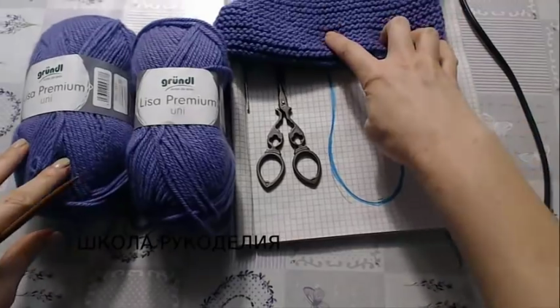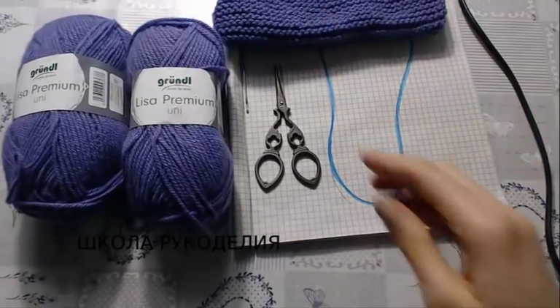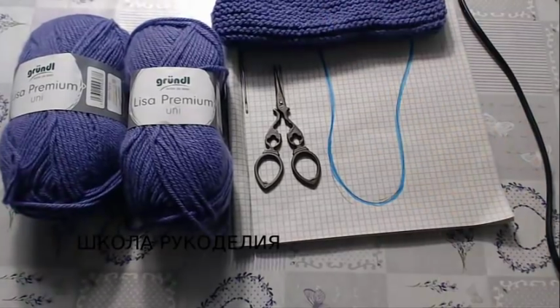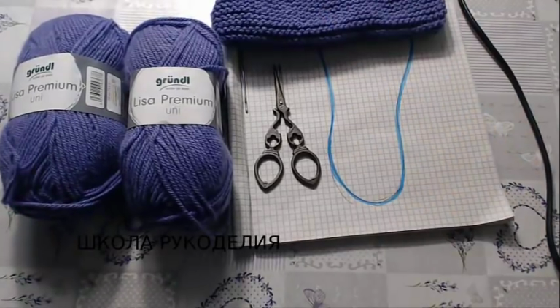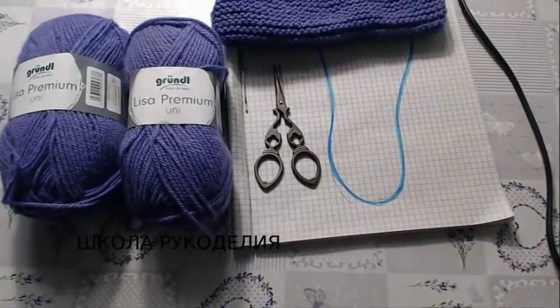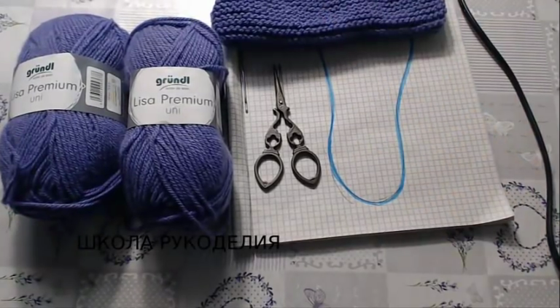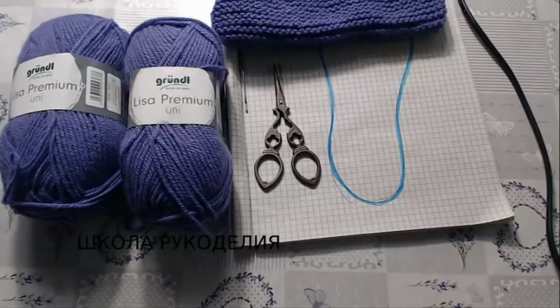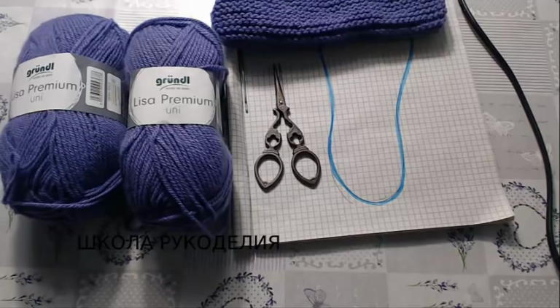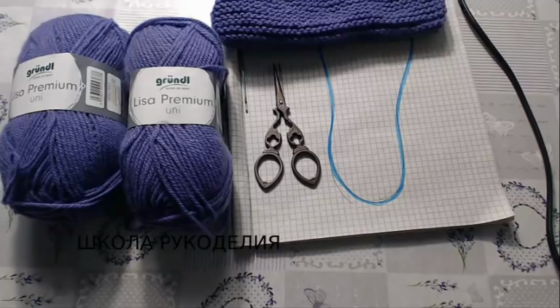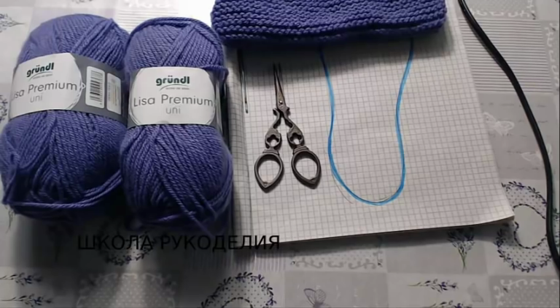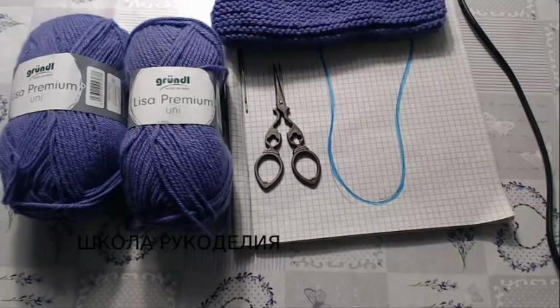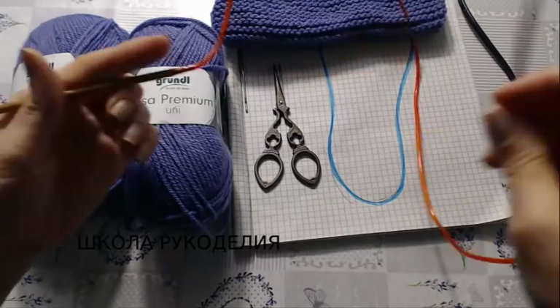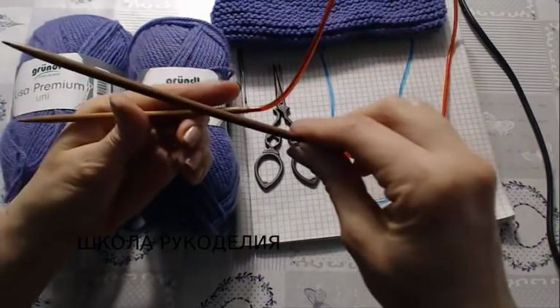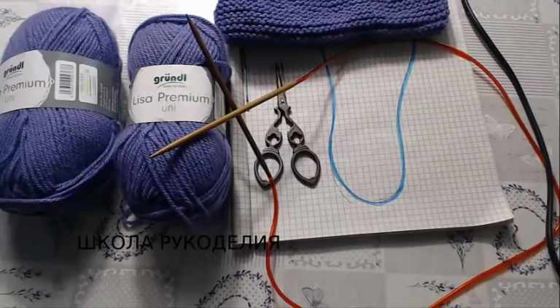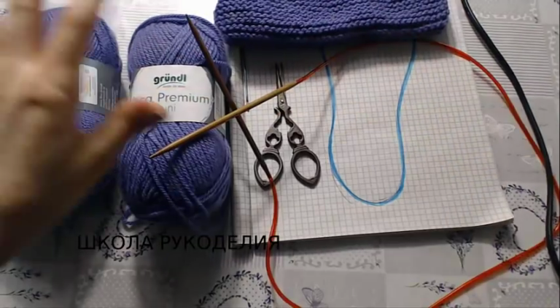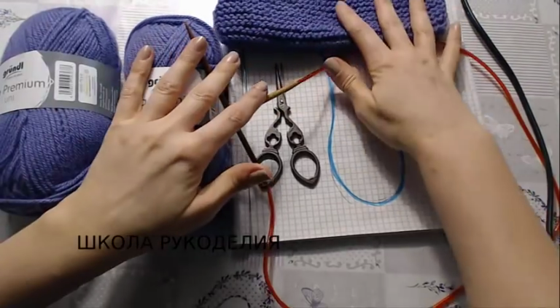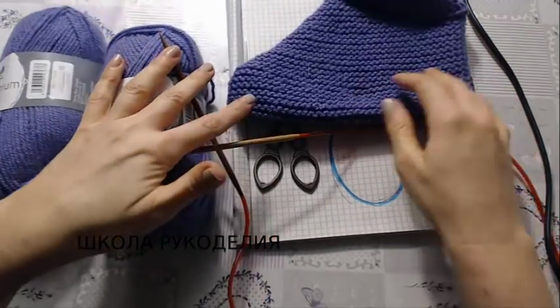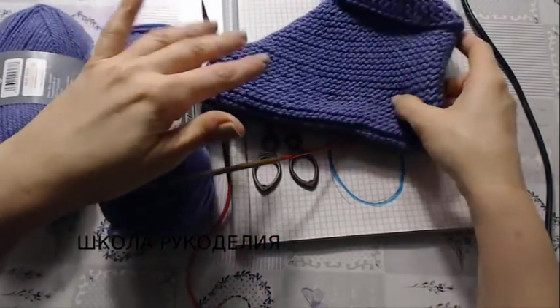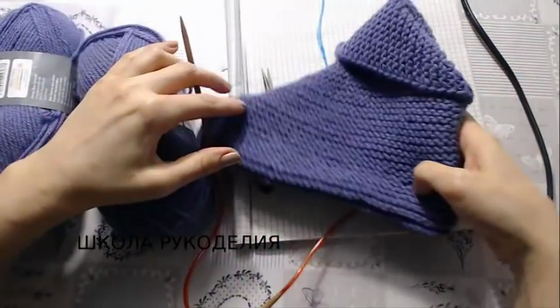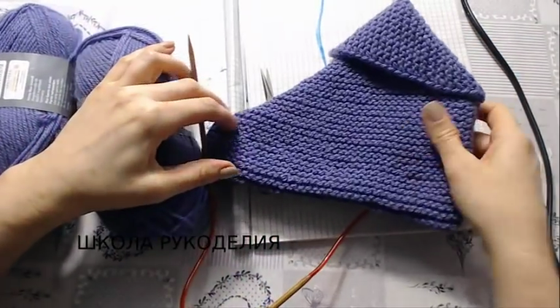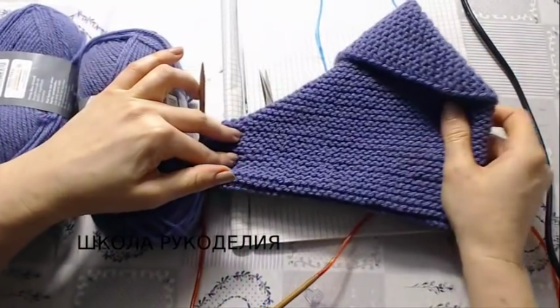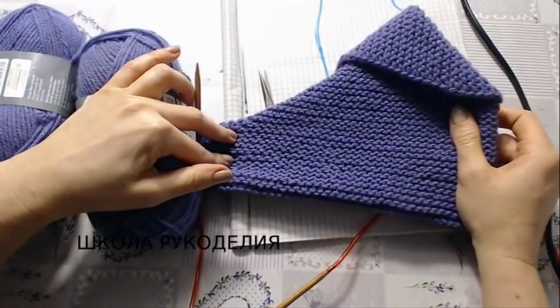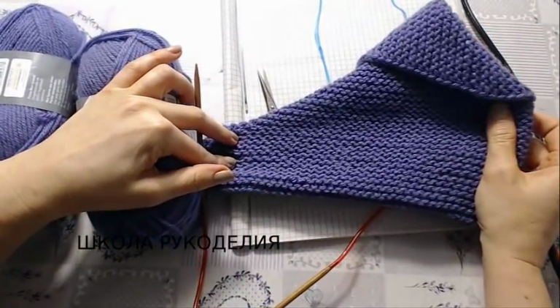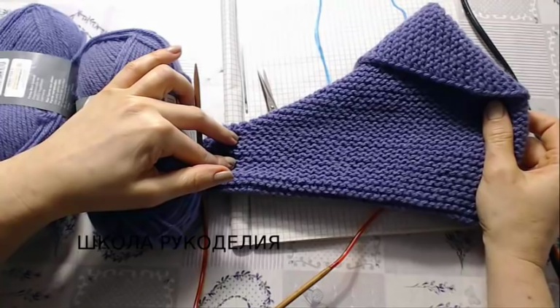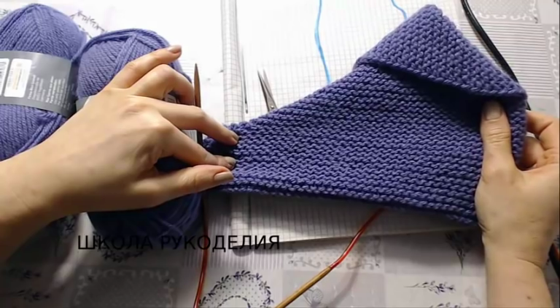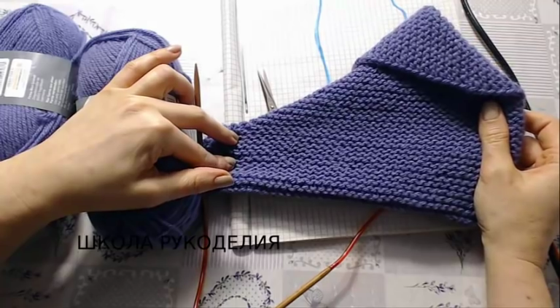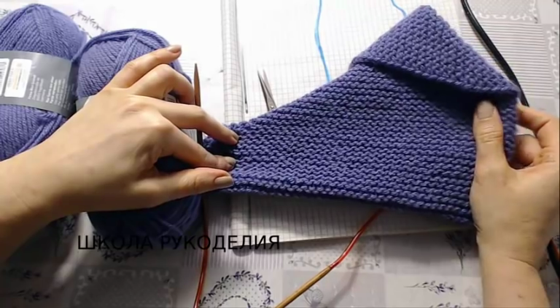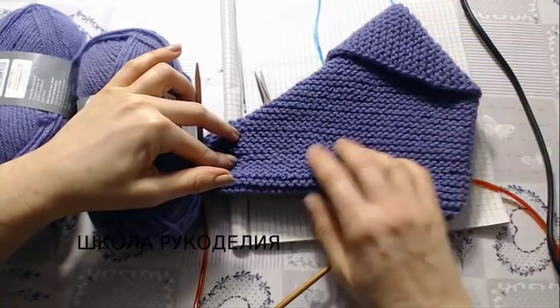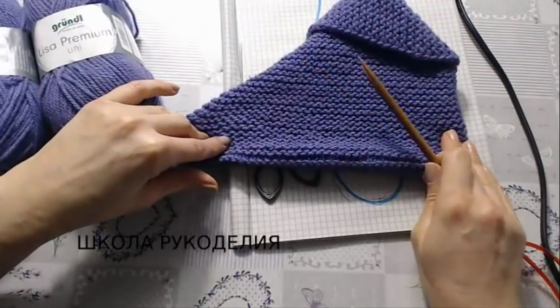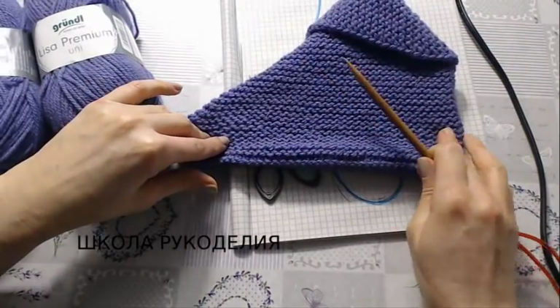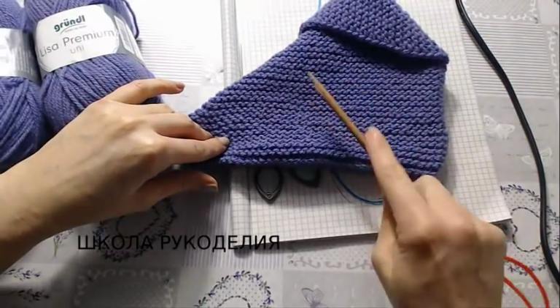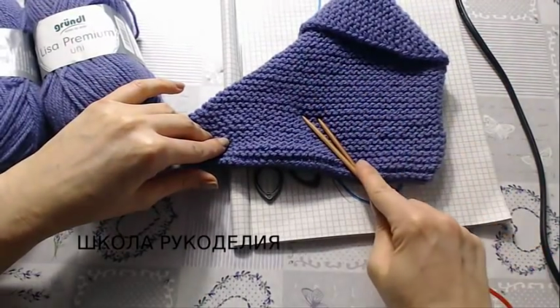Здравствуйте, мои дорогие зрители! С вами Школа Рукоделия и я Вика. Сегодня вяжем сапожки спицами — простой вариант спицами.